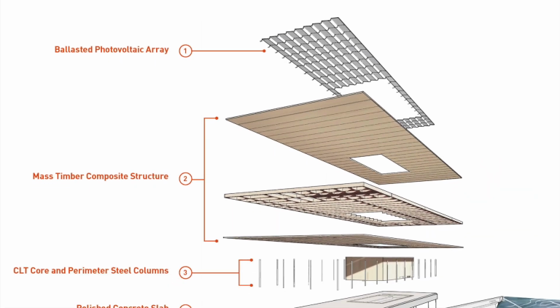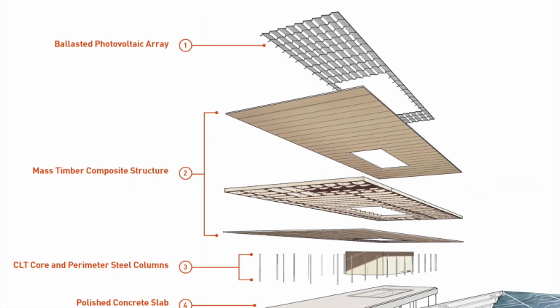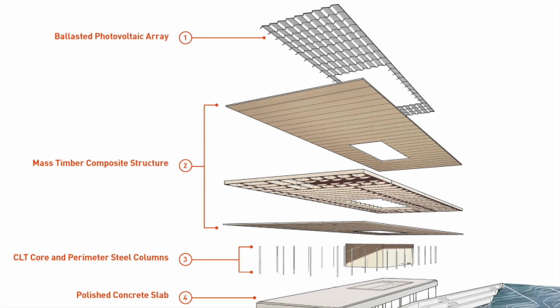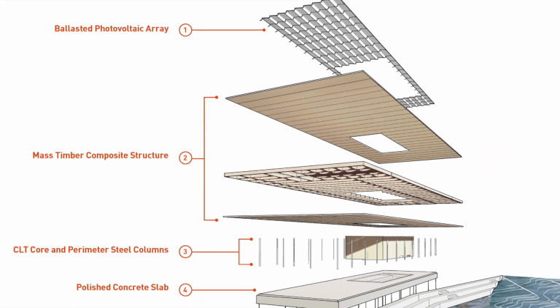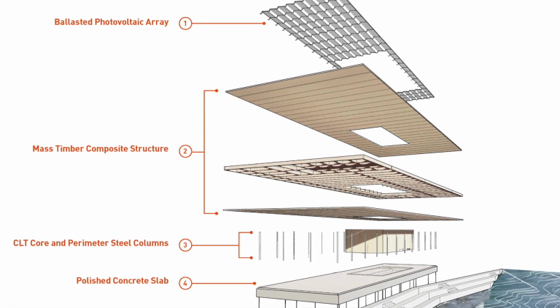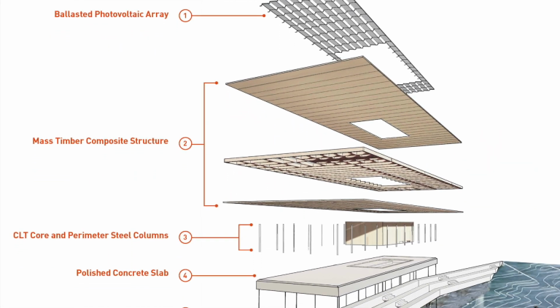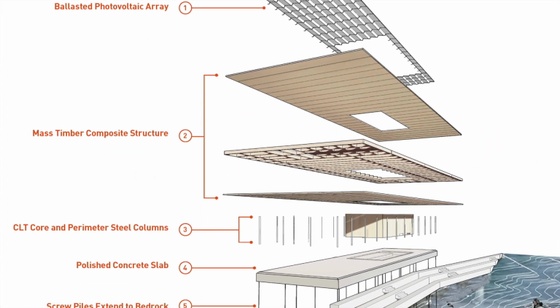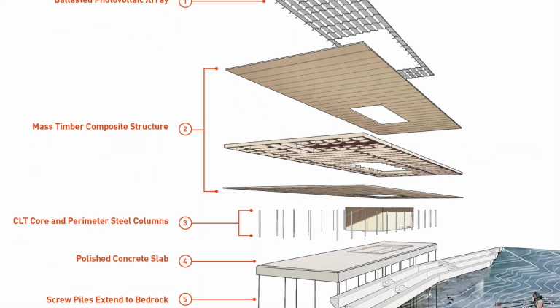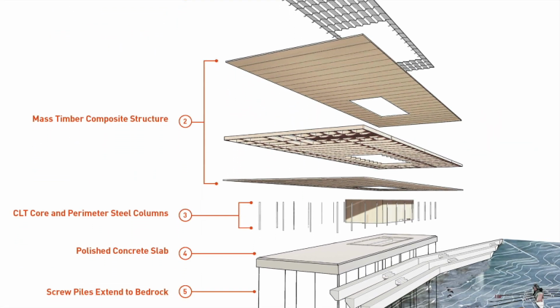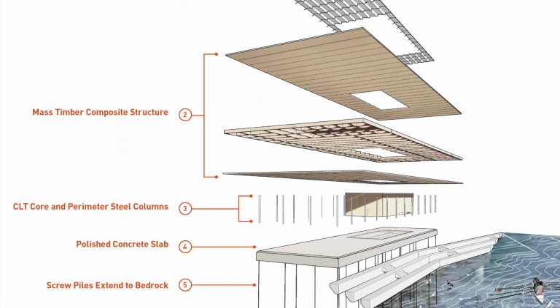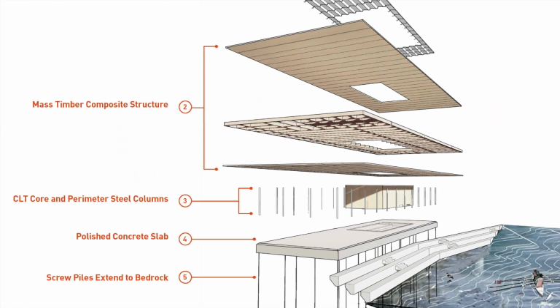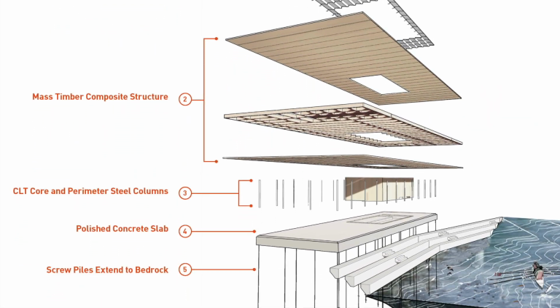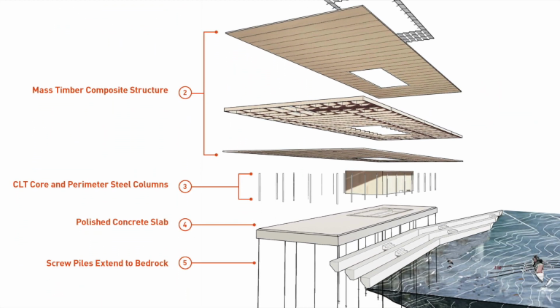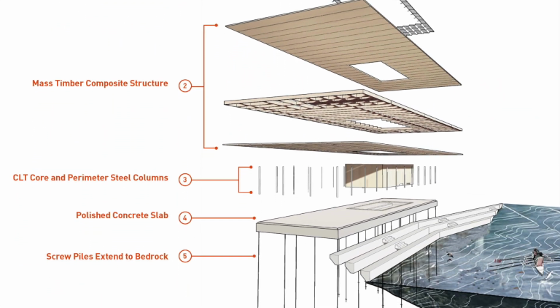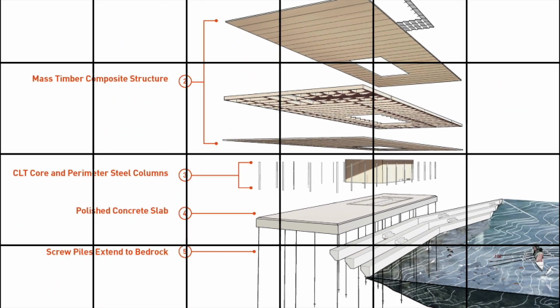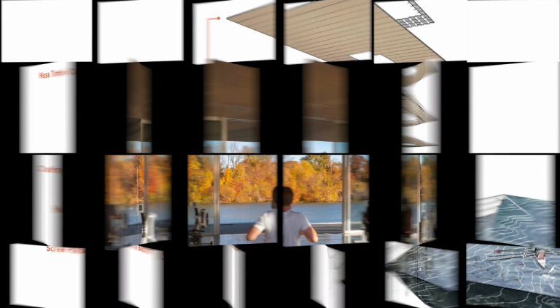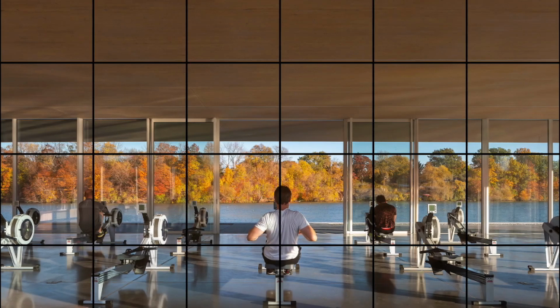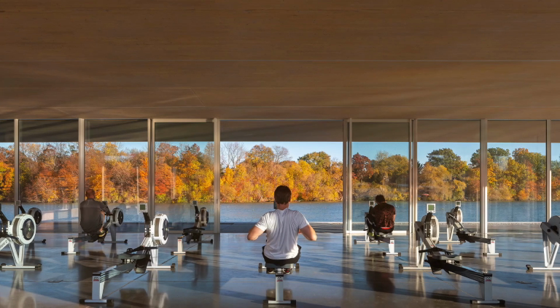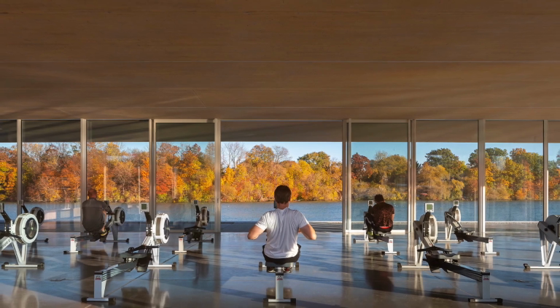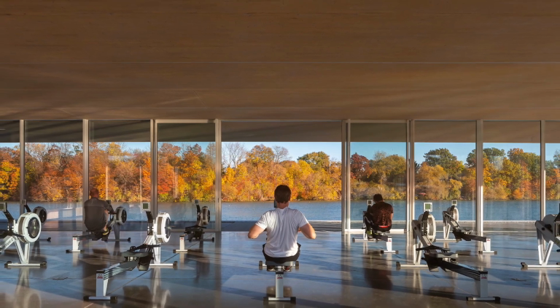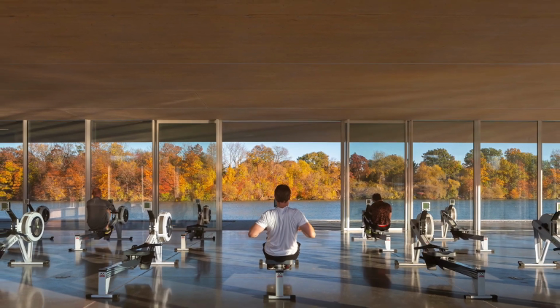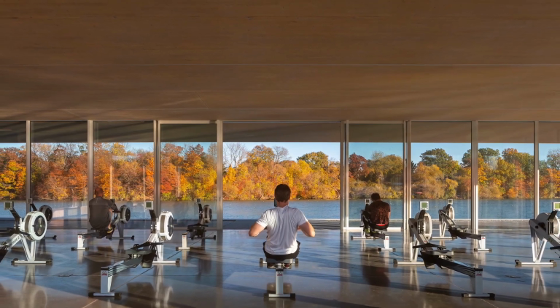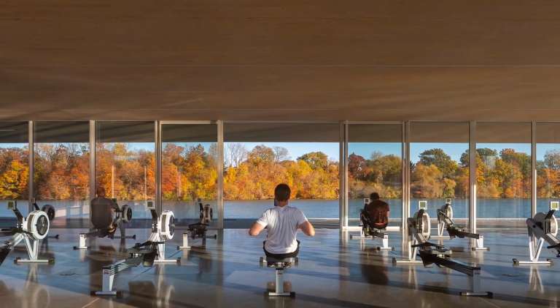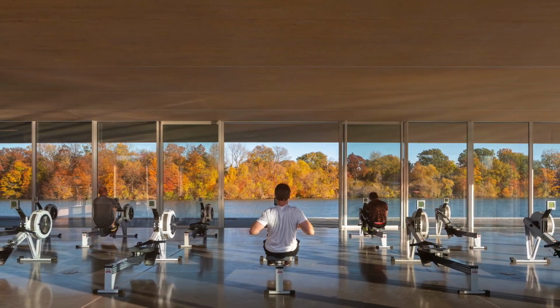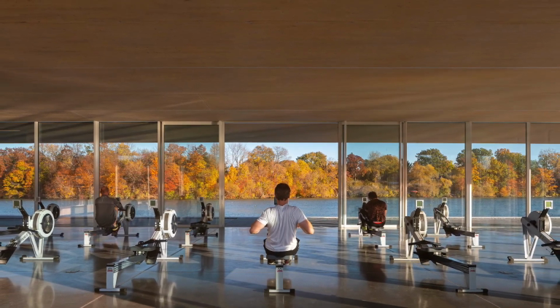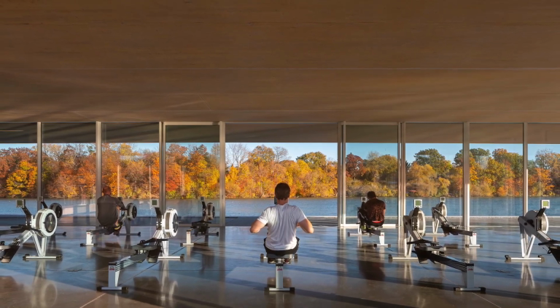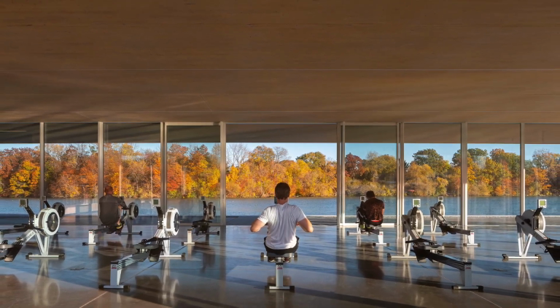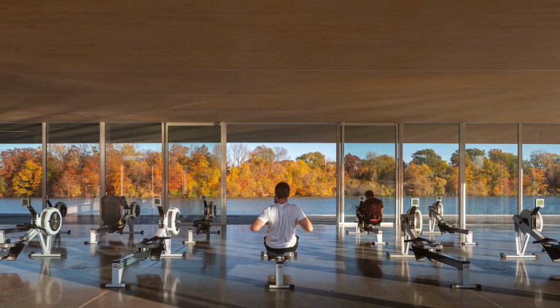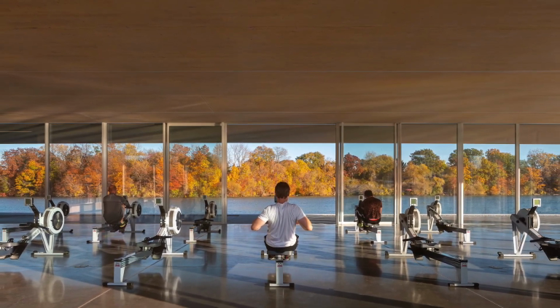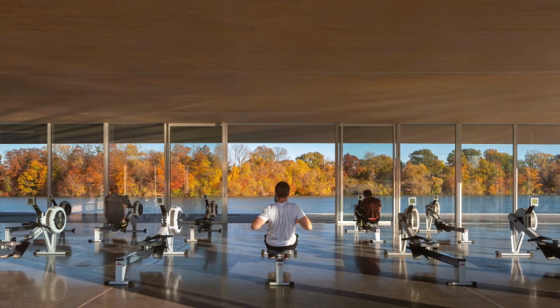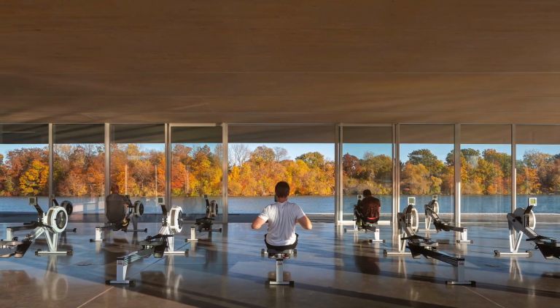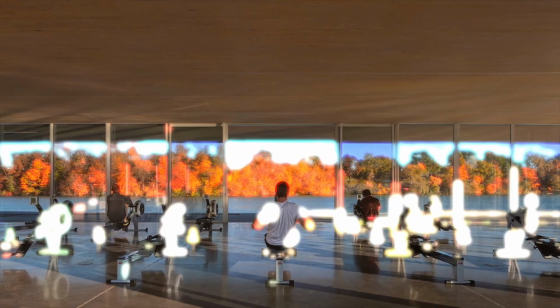The innovative wooden construction makes the building sustainable. A photovoltaic system on the roof supplies the building with energy.